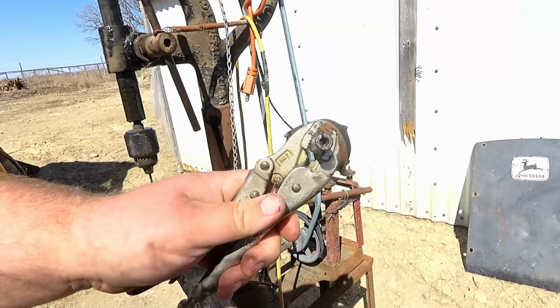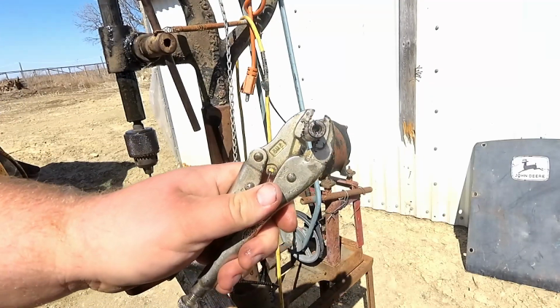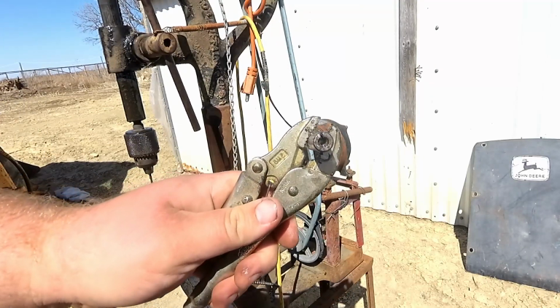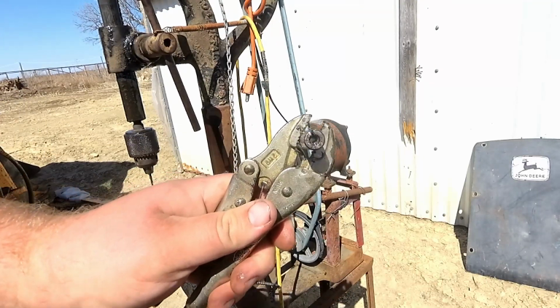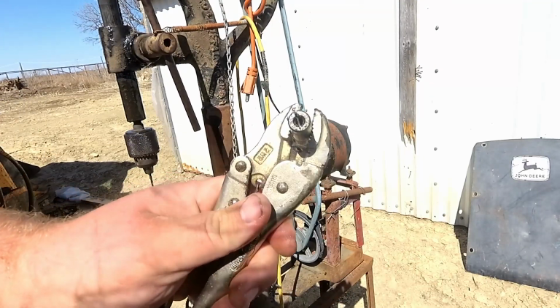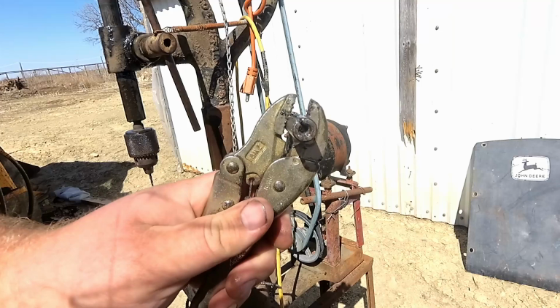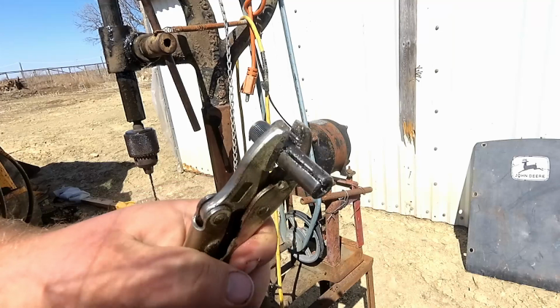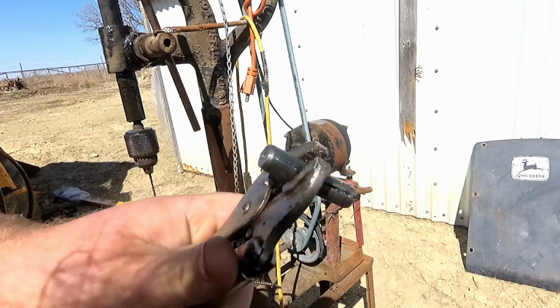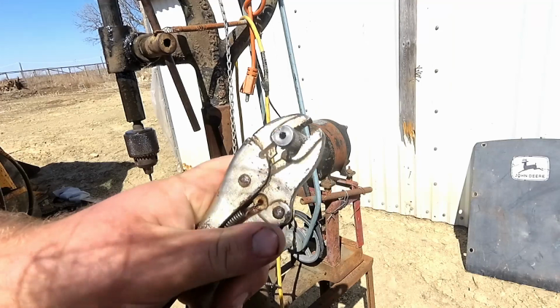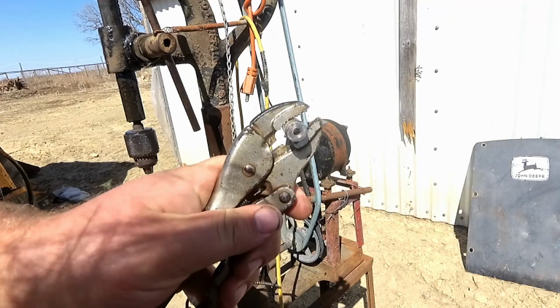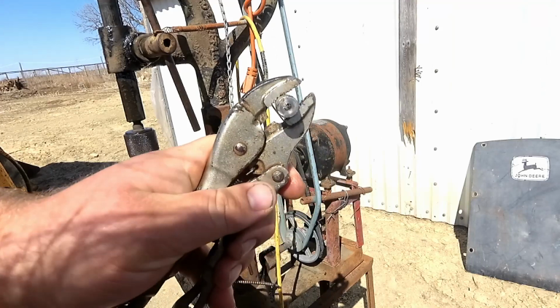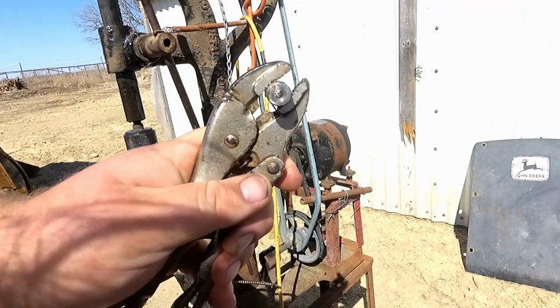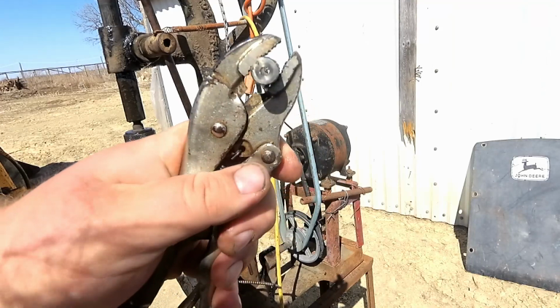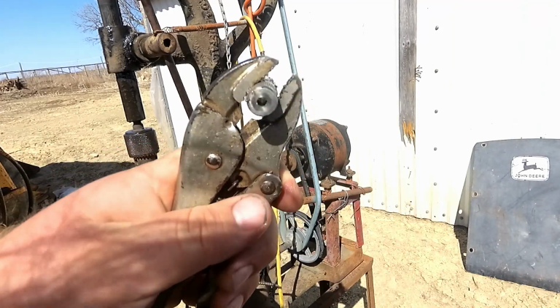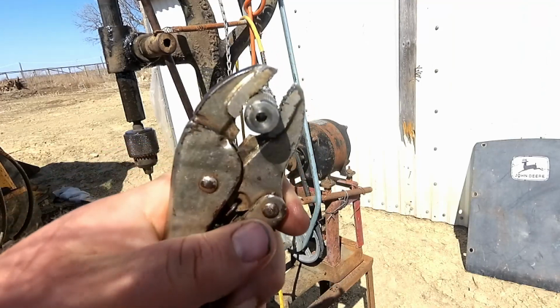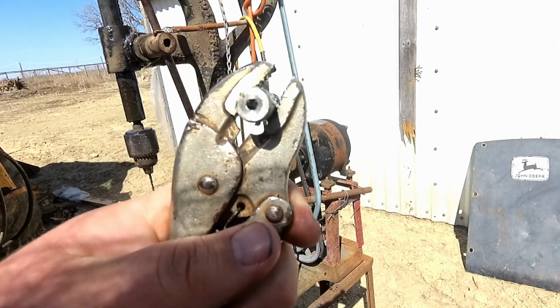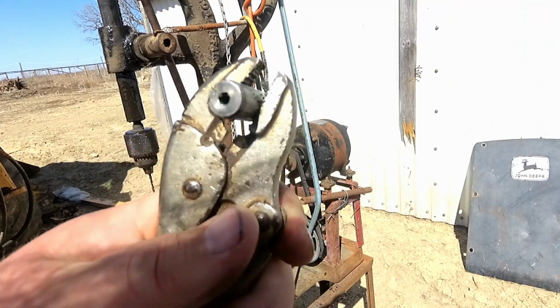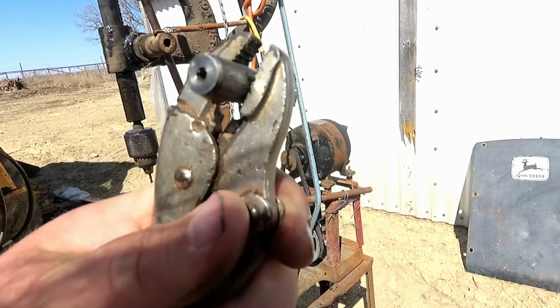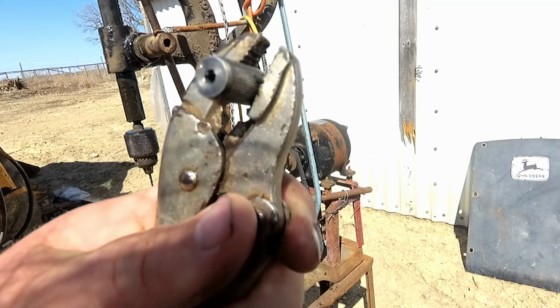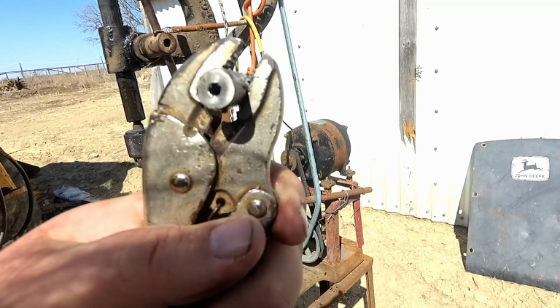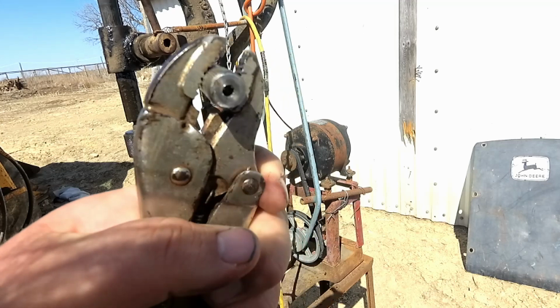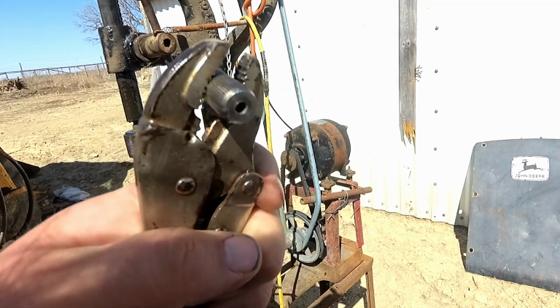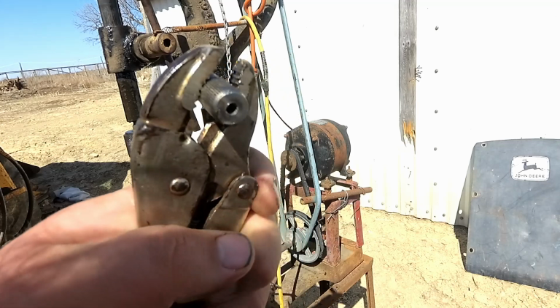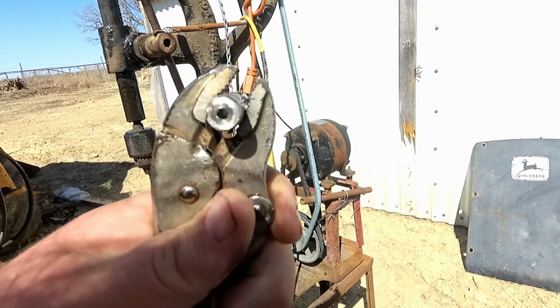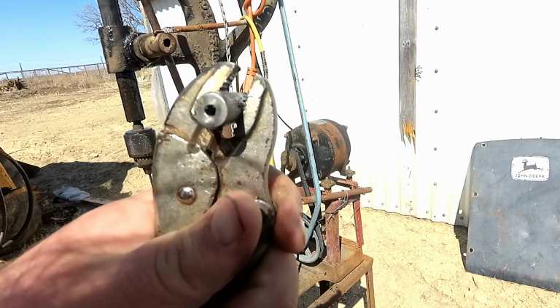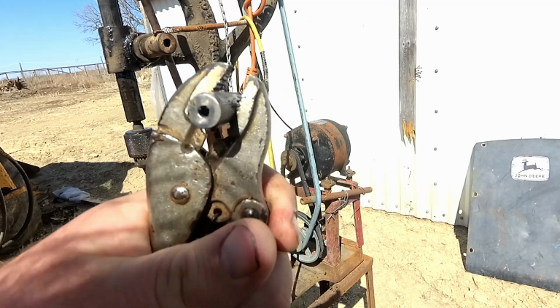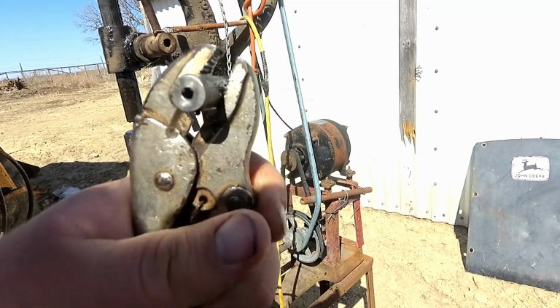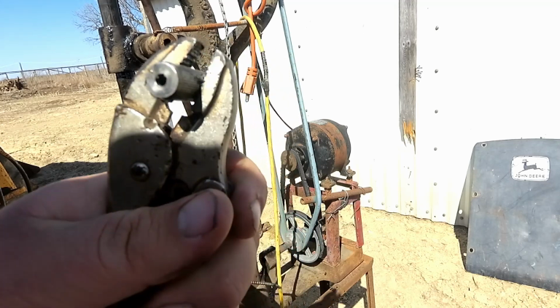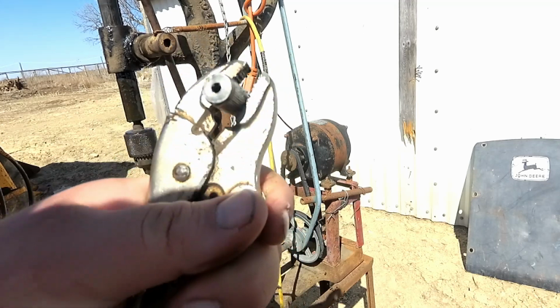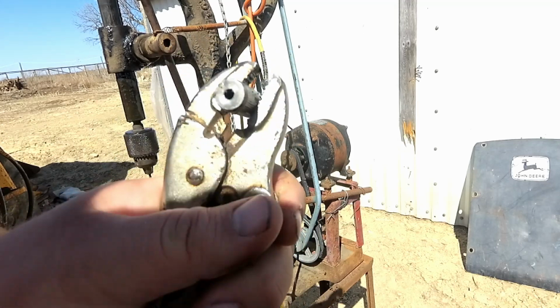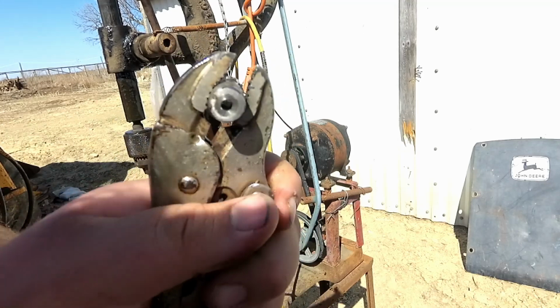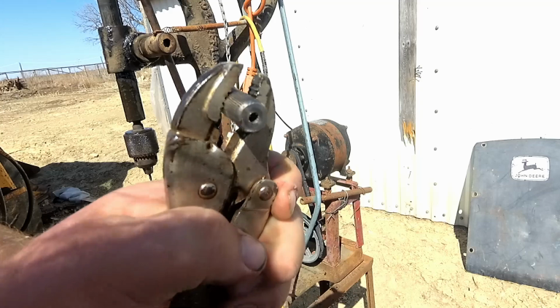The first hole went really nice and it looks pretty darn straight. I'll go ahead and switch out bits and drill it out one size bigger.